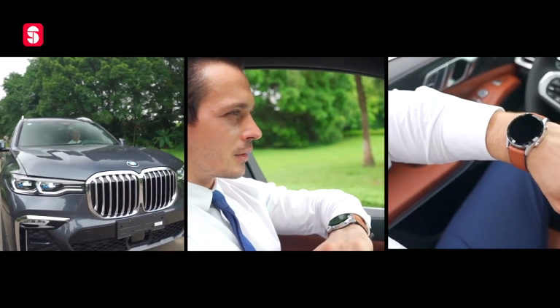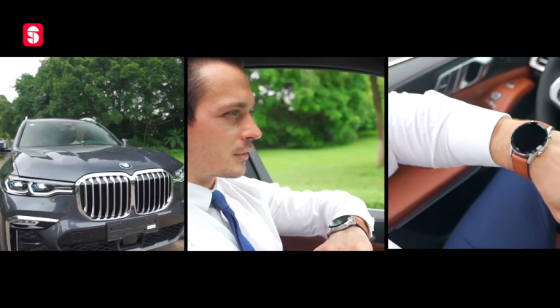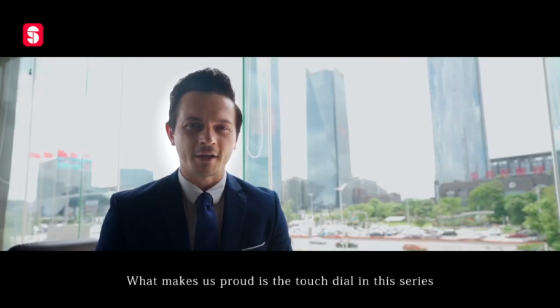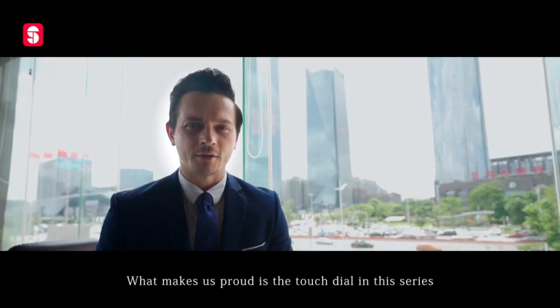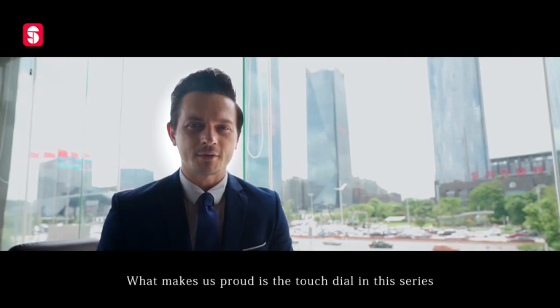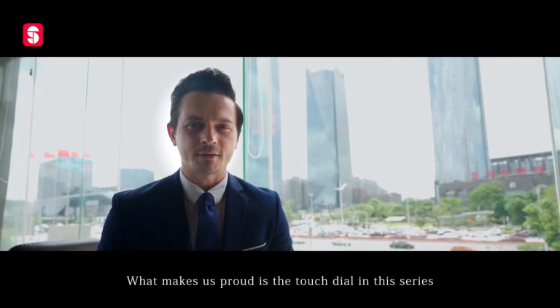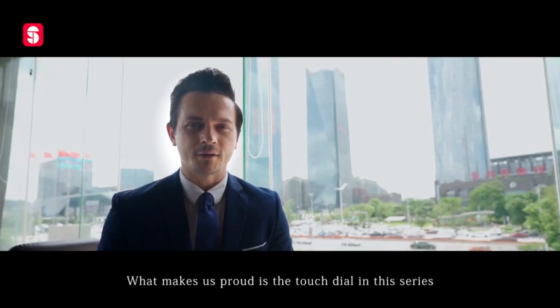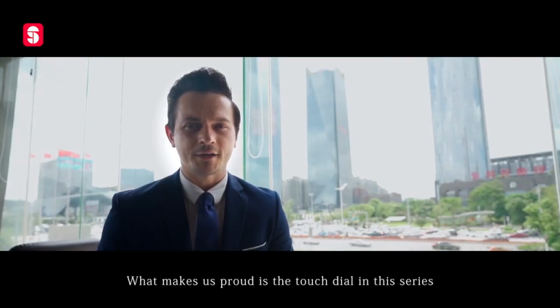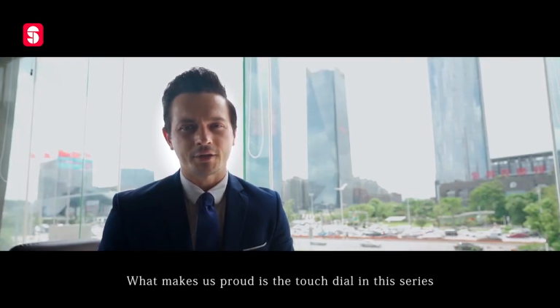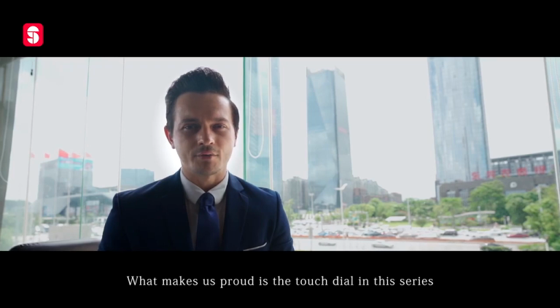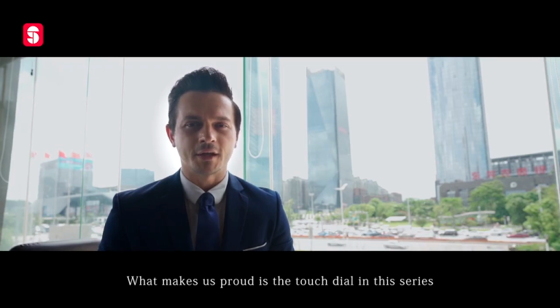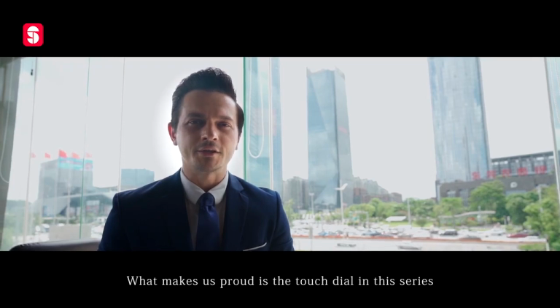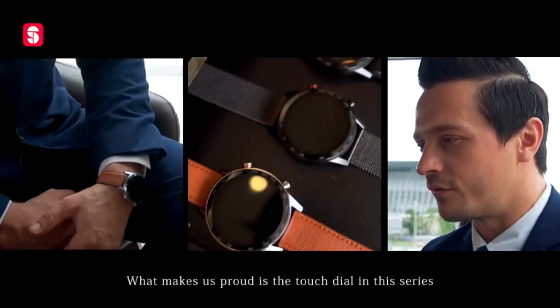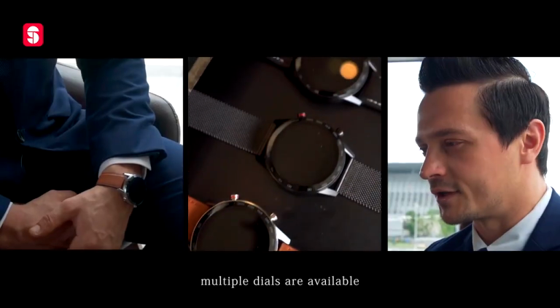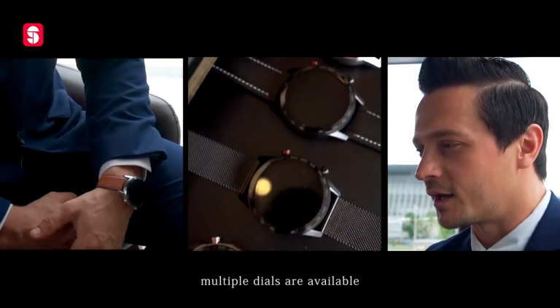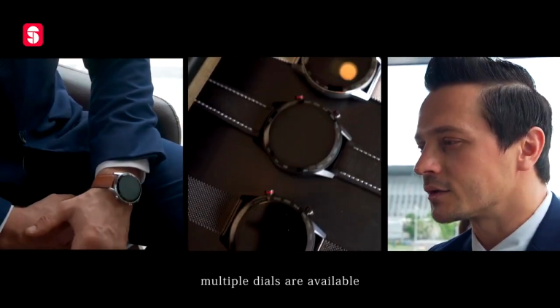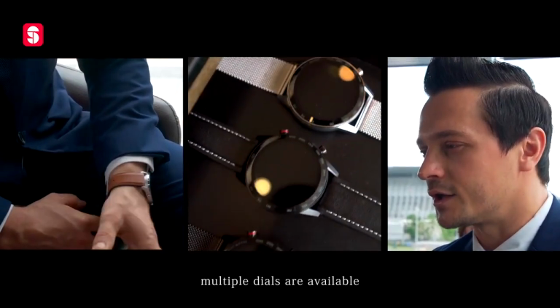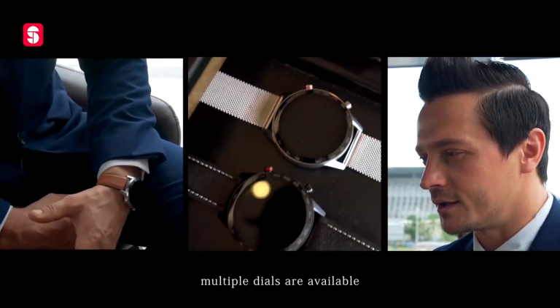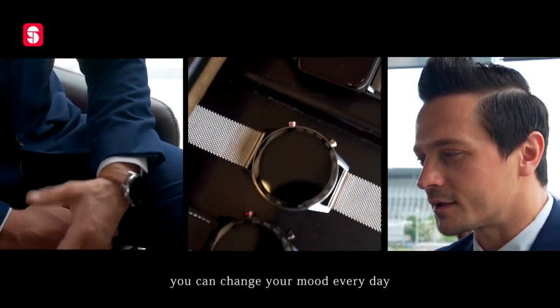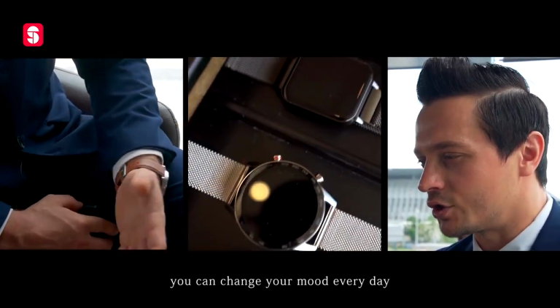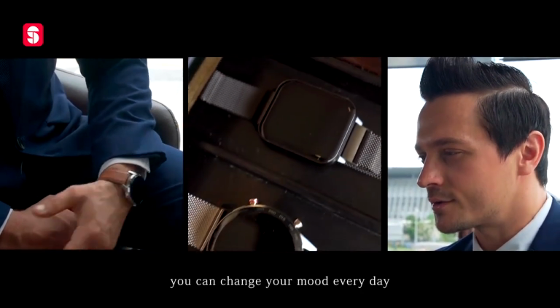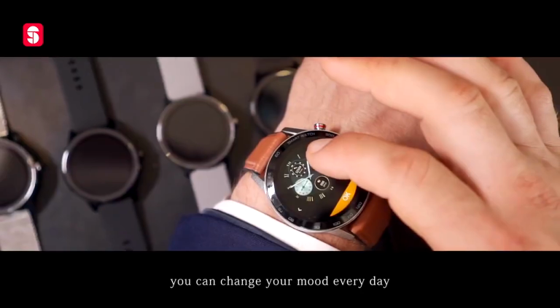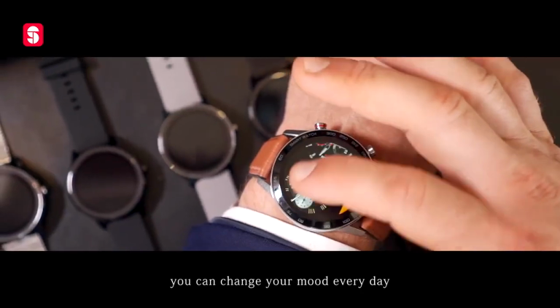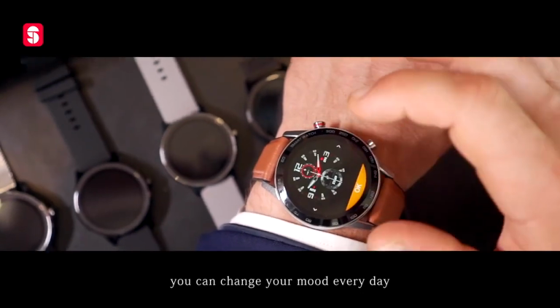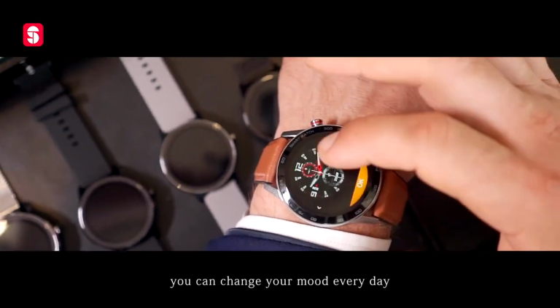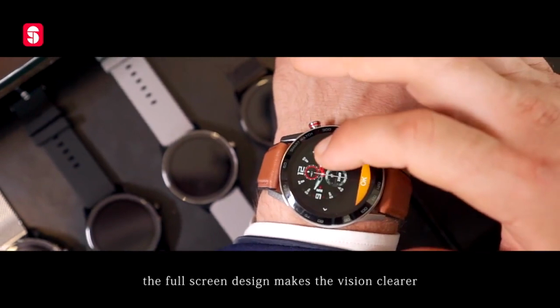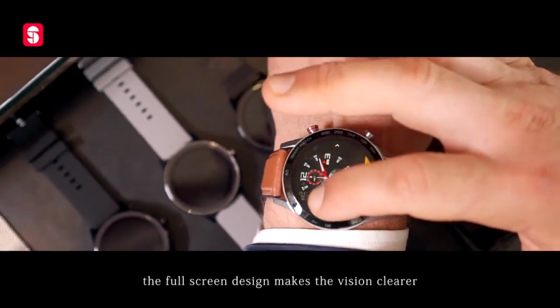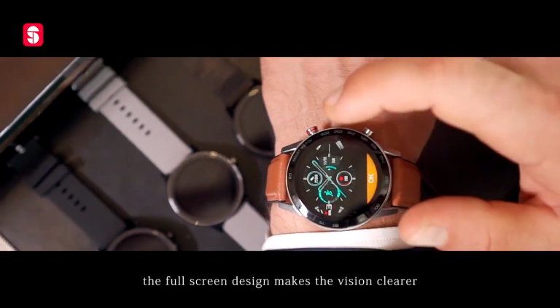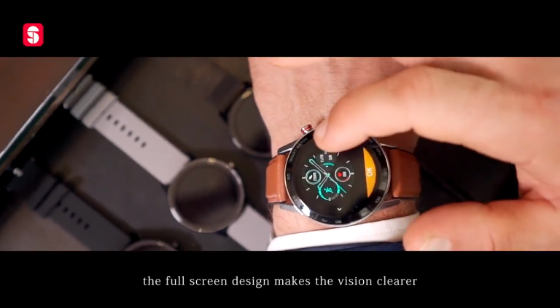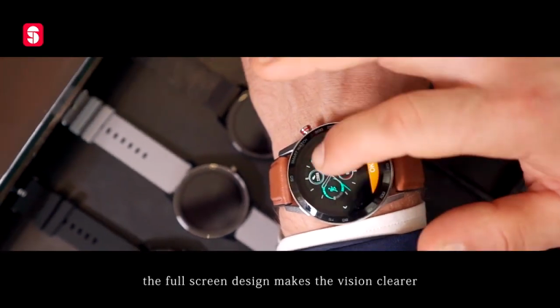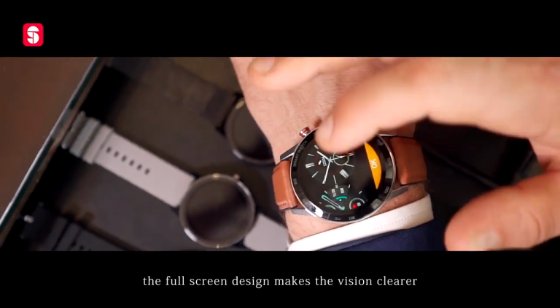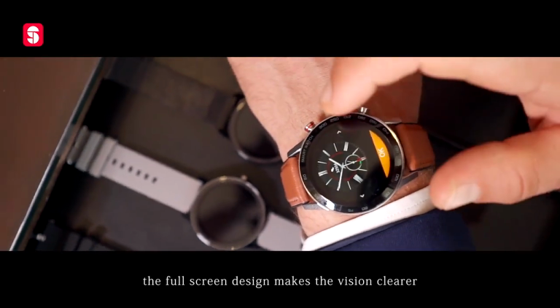What makes us proud is the touch dial in this series. 14 dials are available — you can change your mood every day. The full screen design makes the vision clearer.